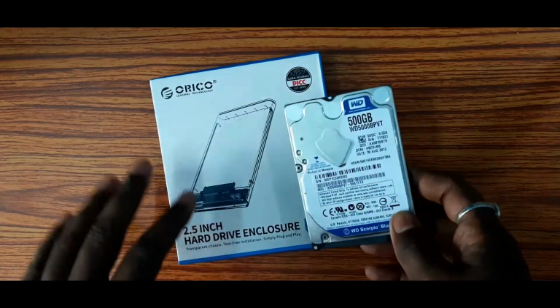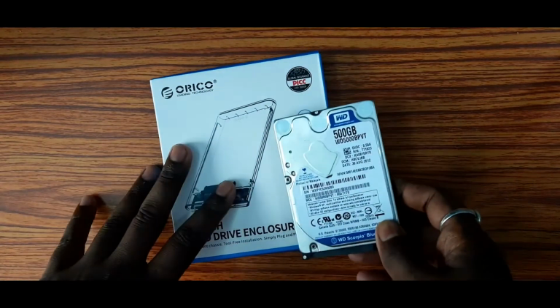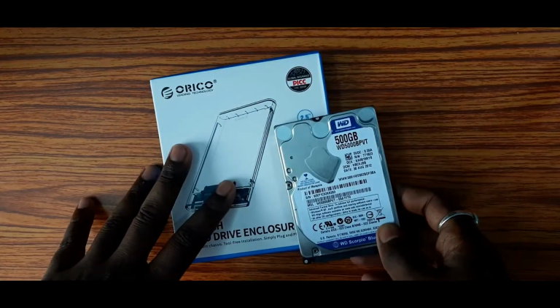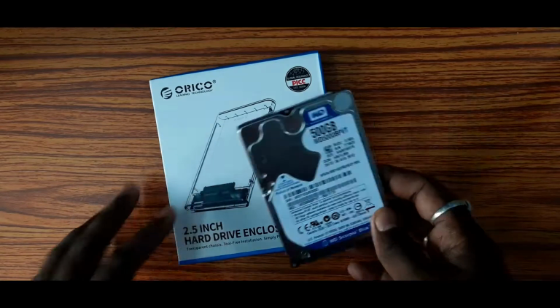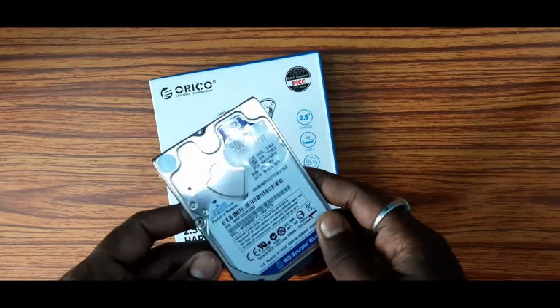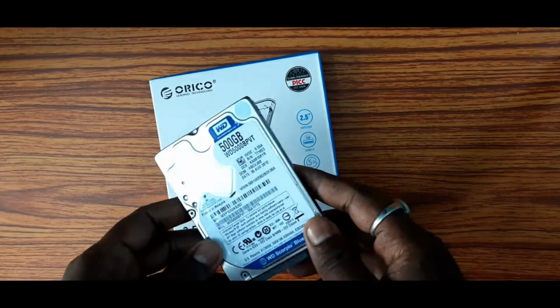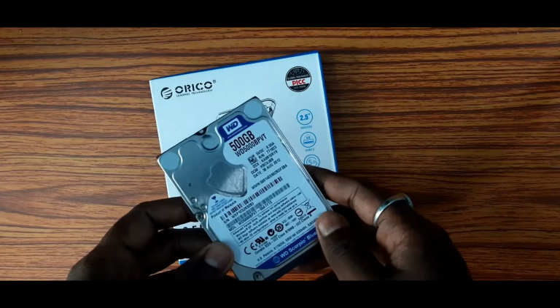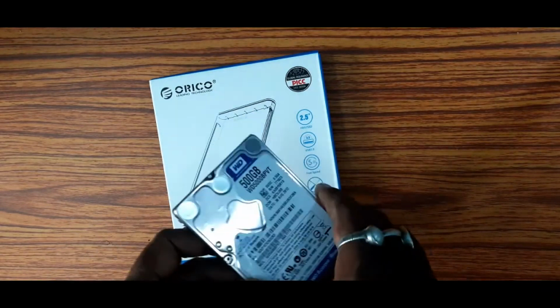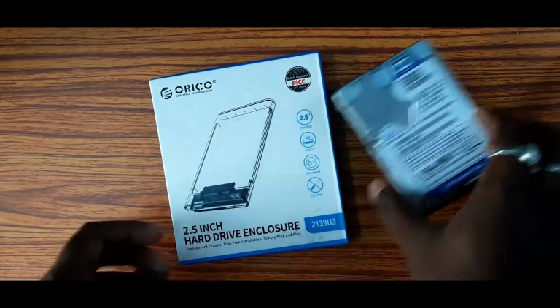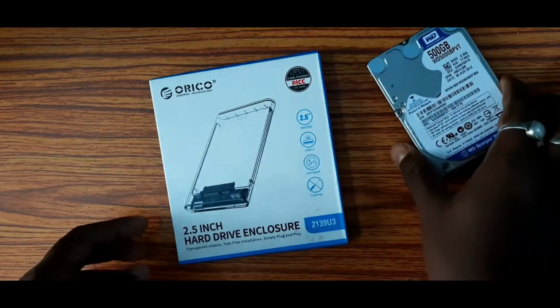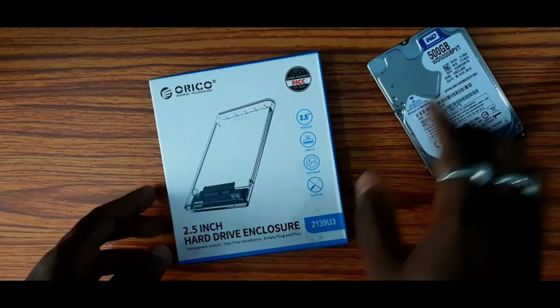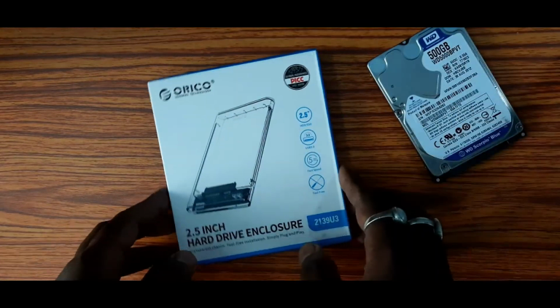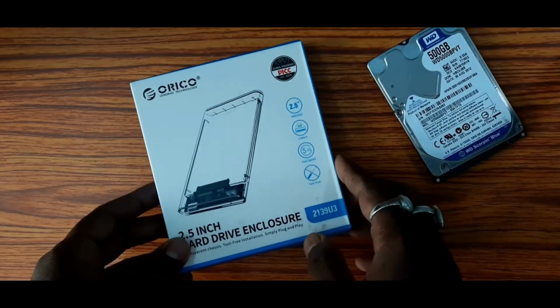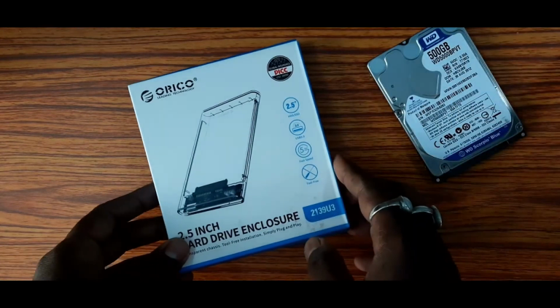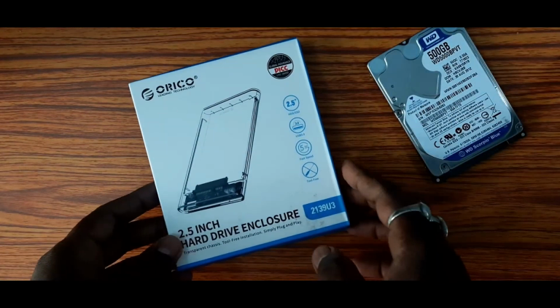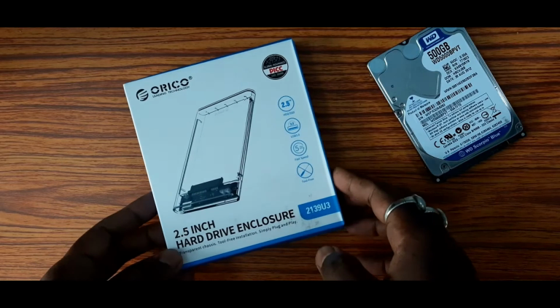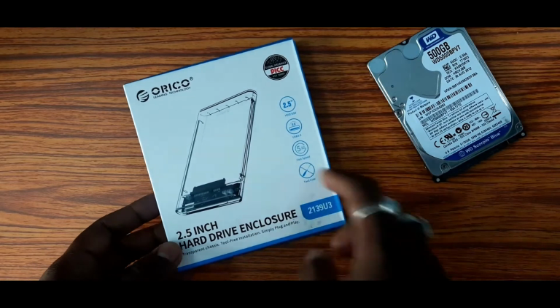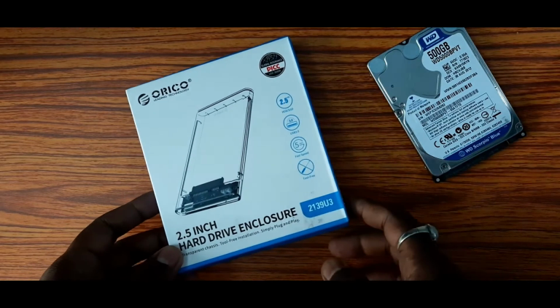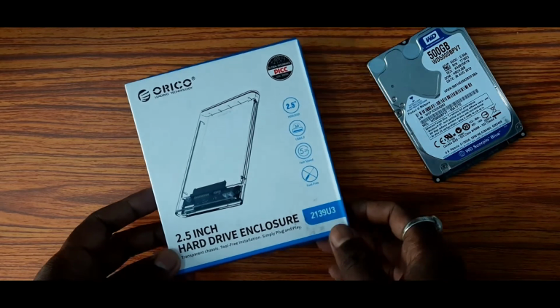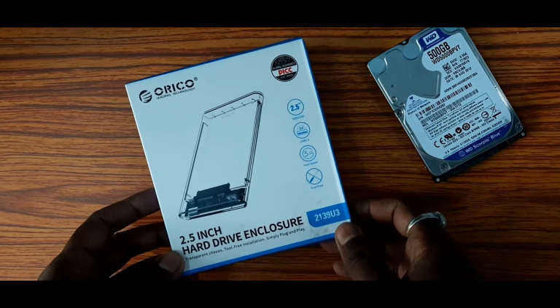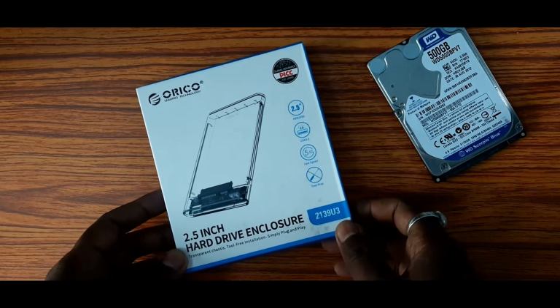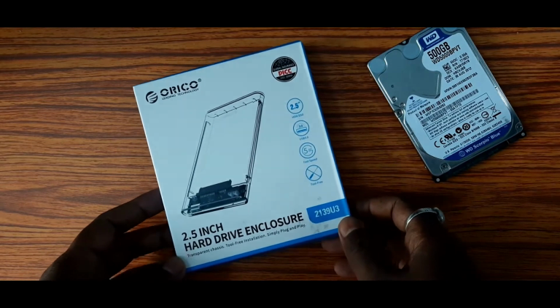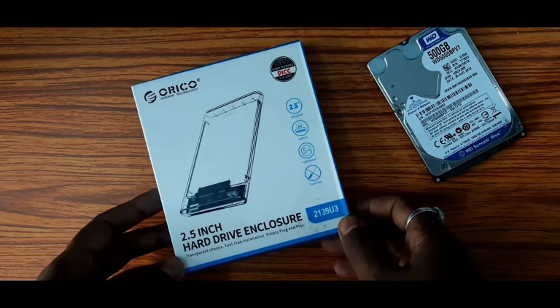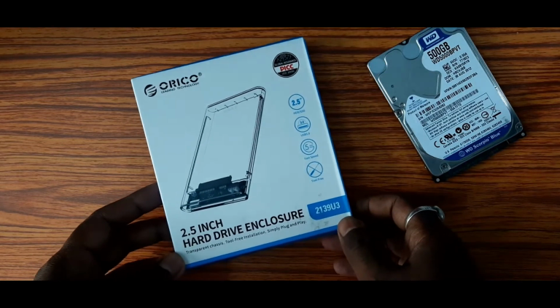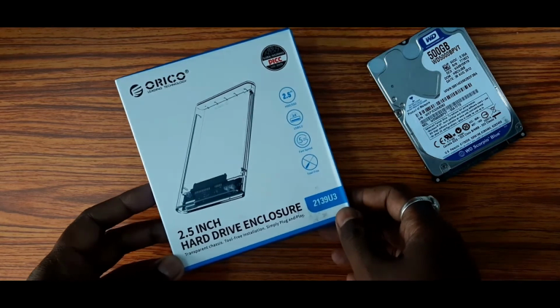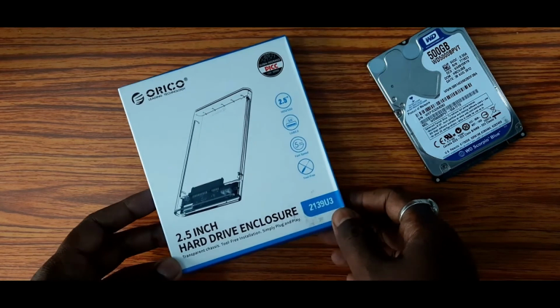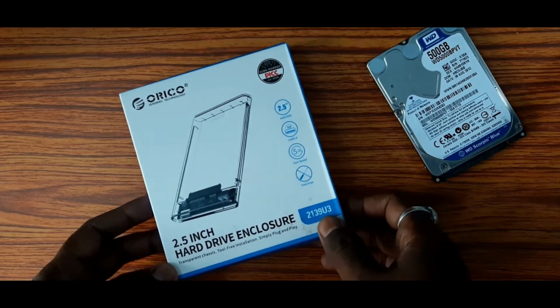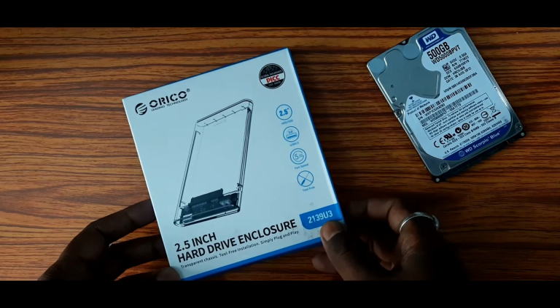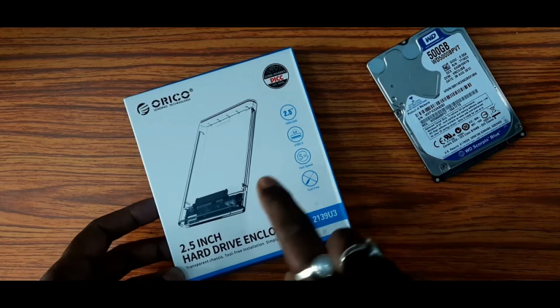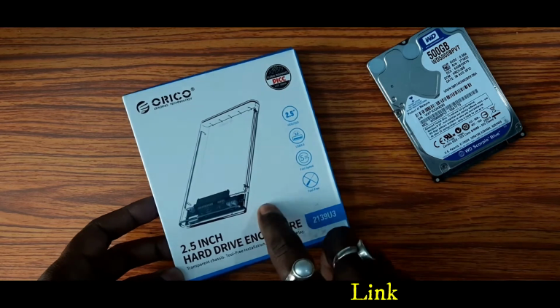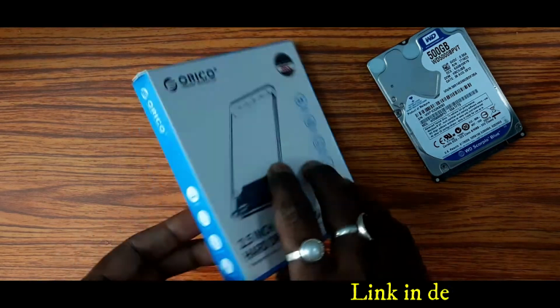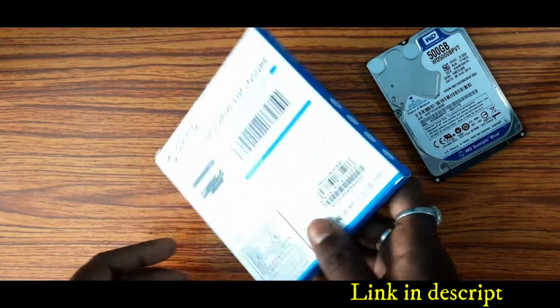If you use the enclosure, you can use a portable hard drive. This is the Orico transparent enclosure. The price is $45. I am using USB 3.